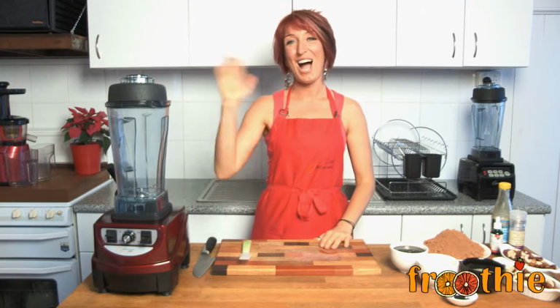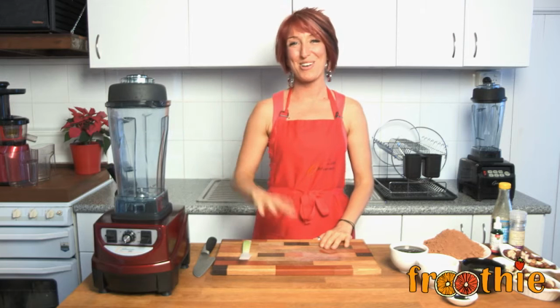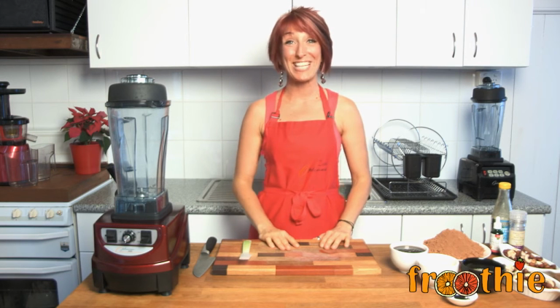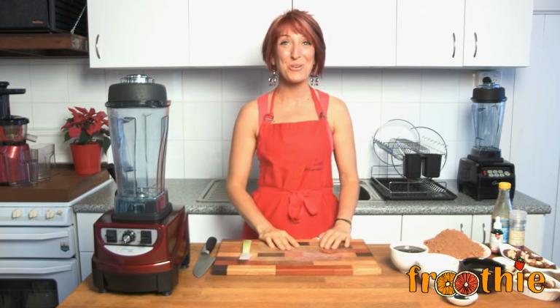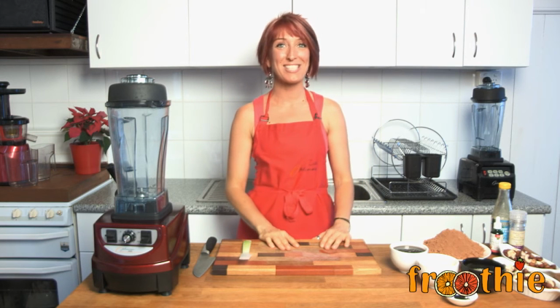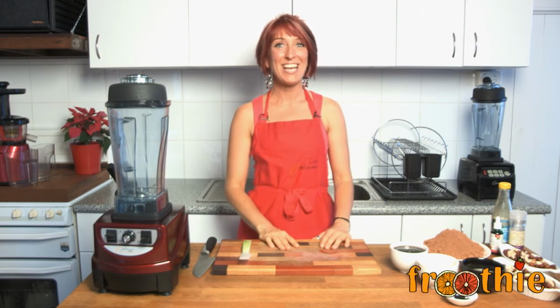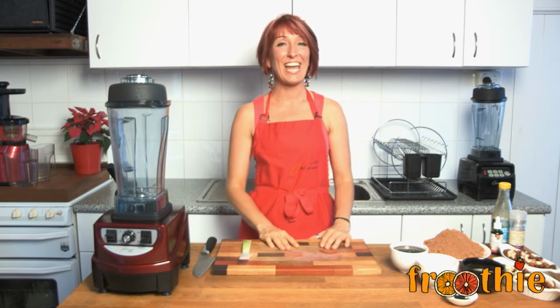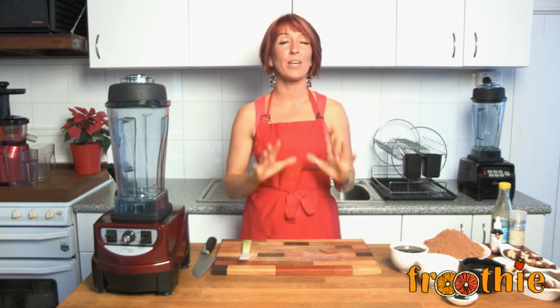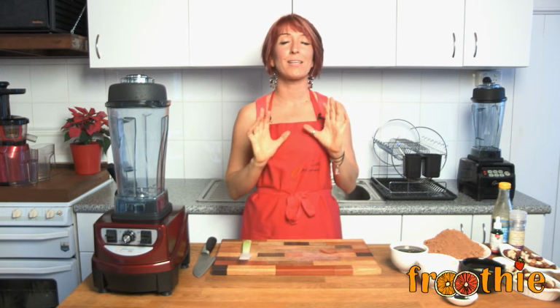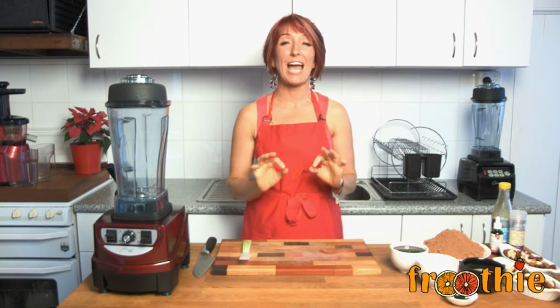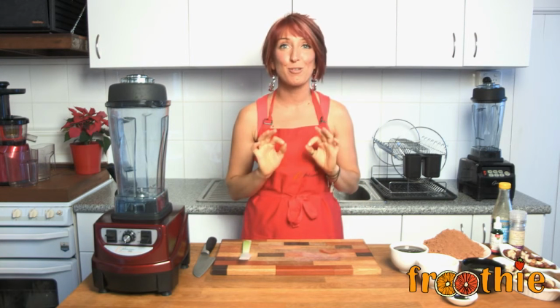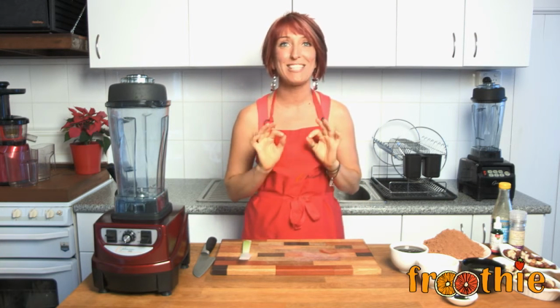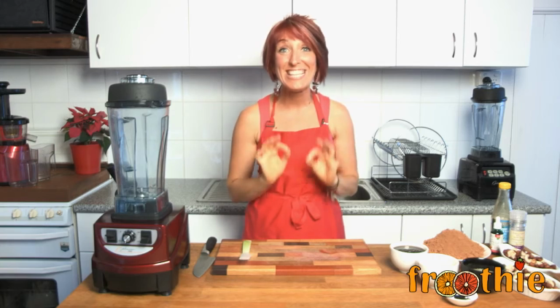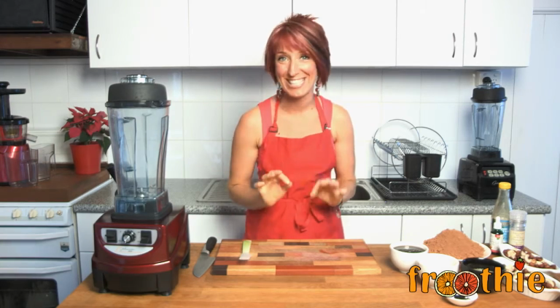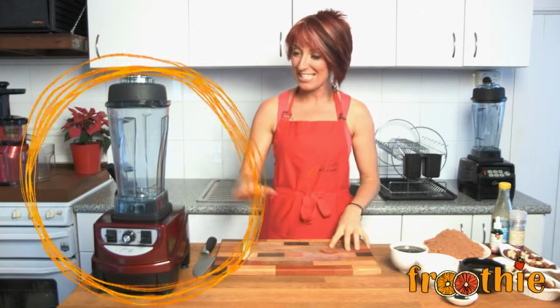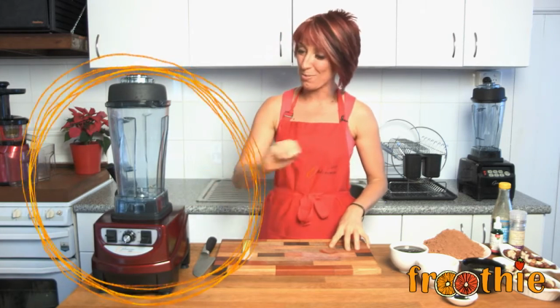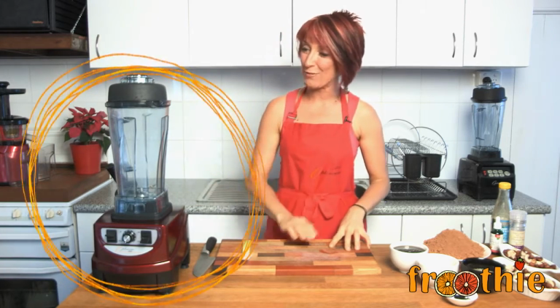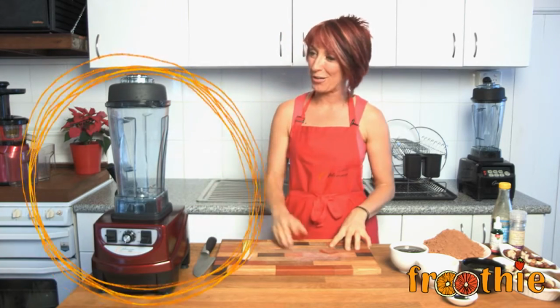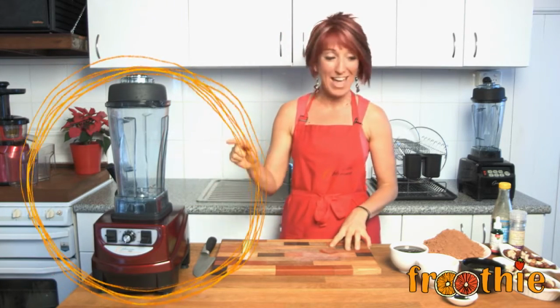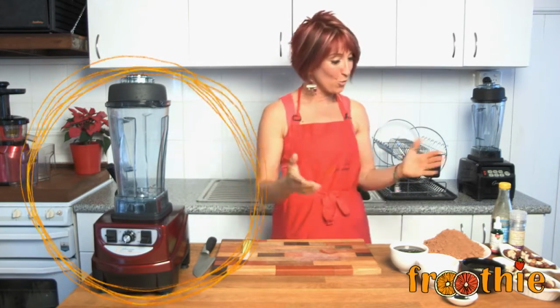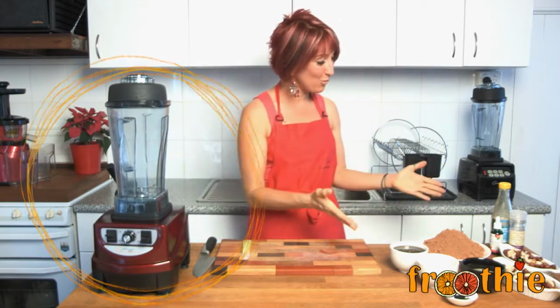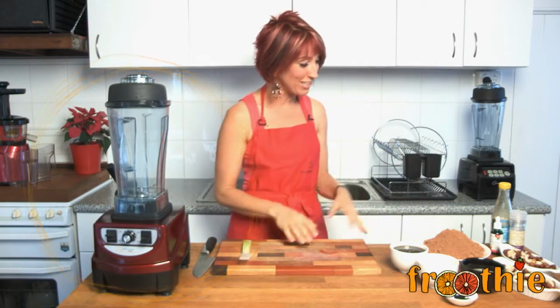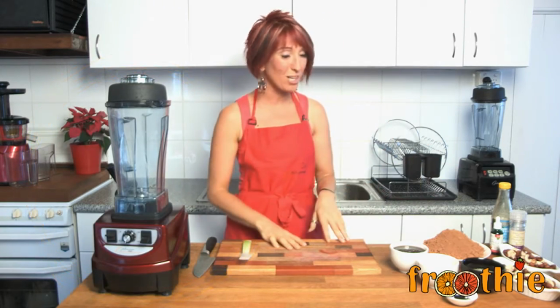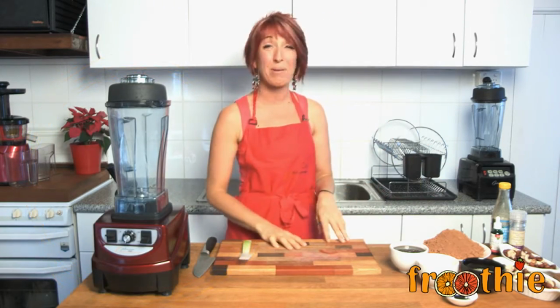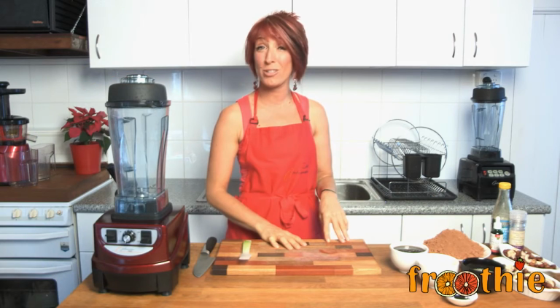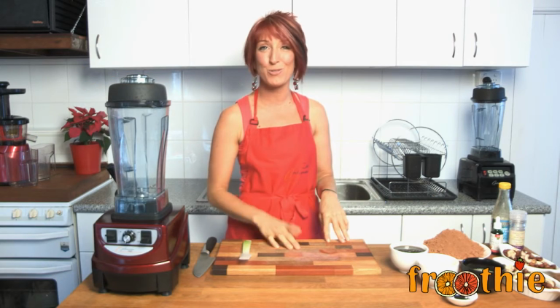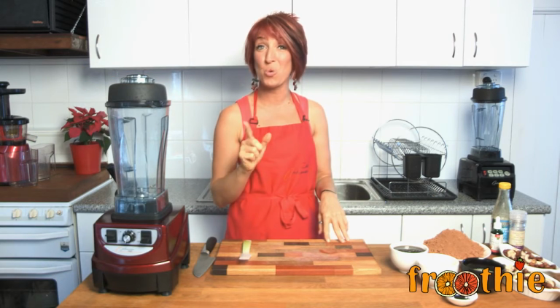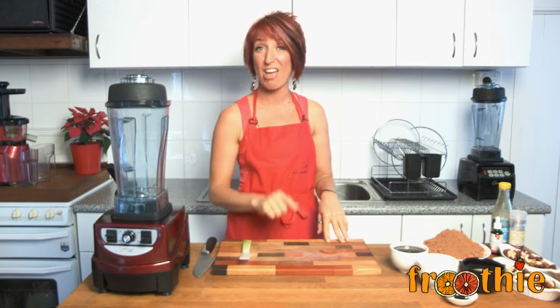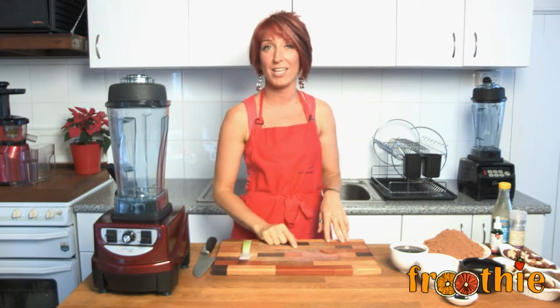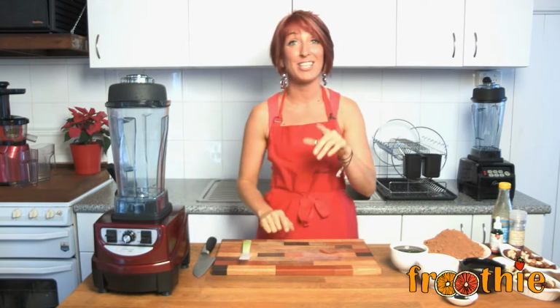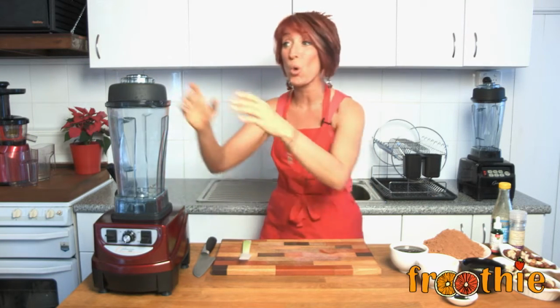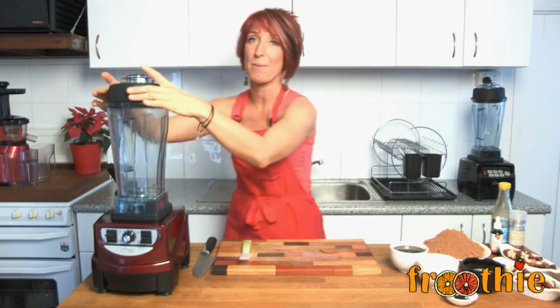Hi and welcome to Getting Into Raw Cooking with Zane. Today we're going to make something absolutely delicious. With the Optimum 9400 and just a few ingredients, we're going to make the best chocolate truffles you have ever eaten — and it is so simple.